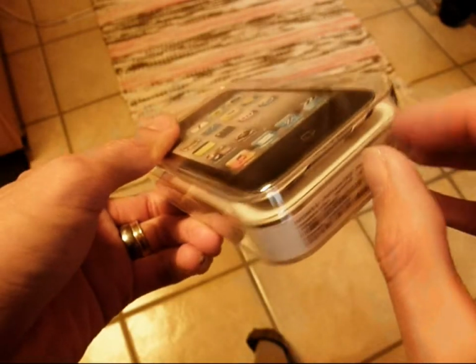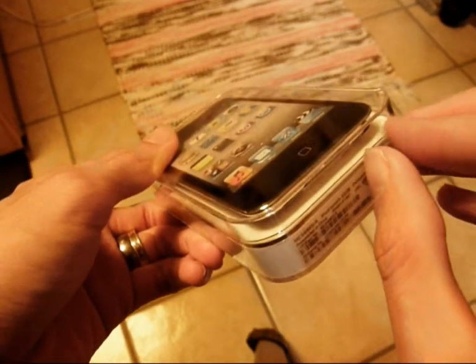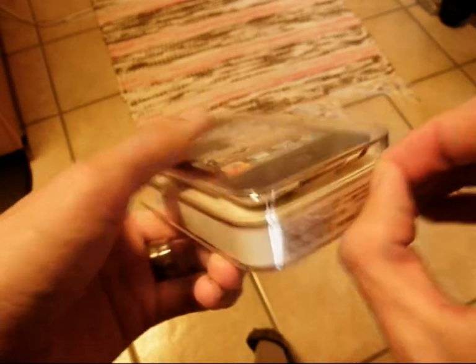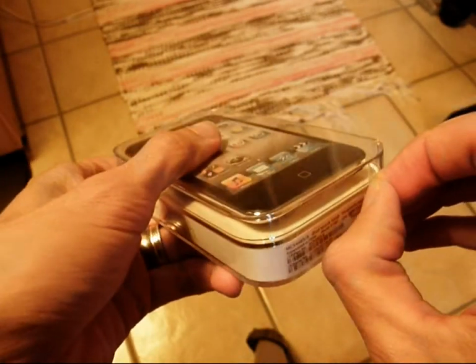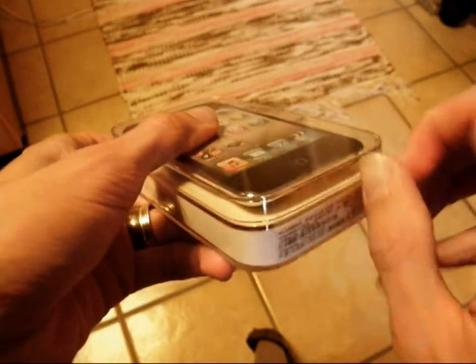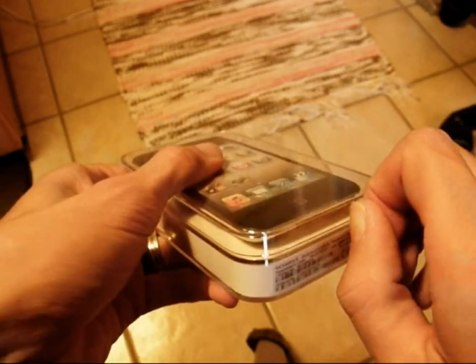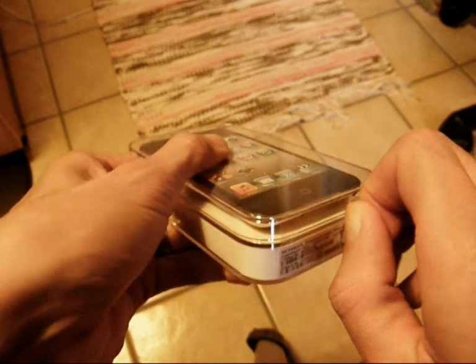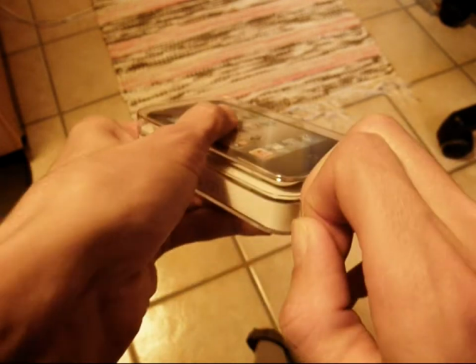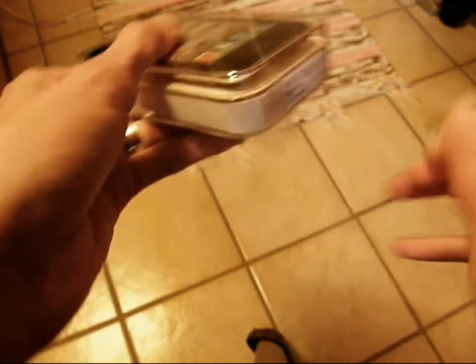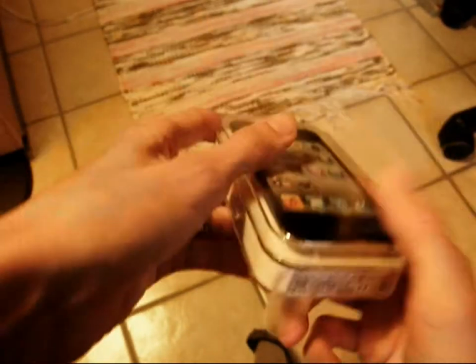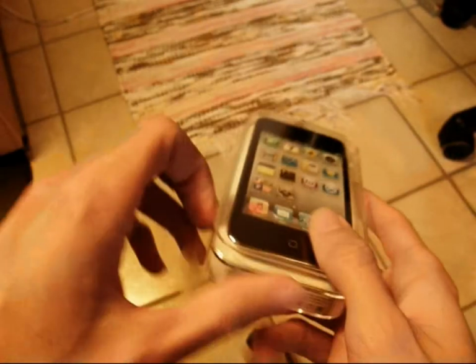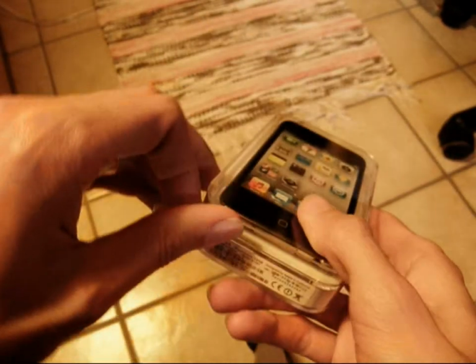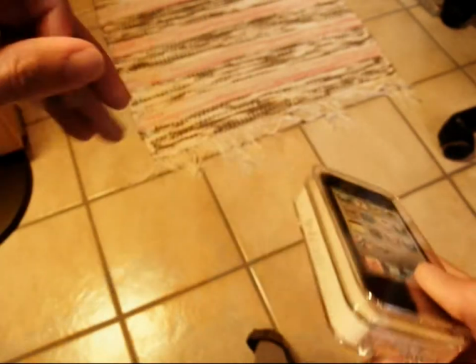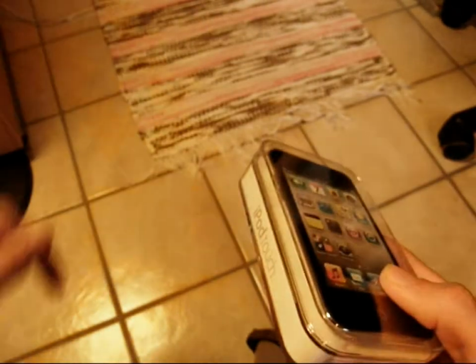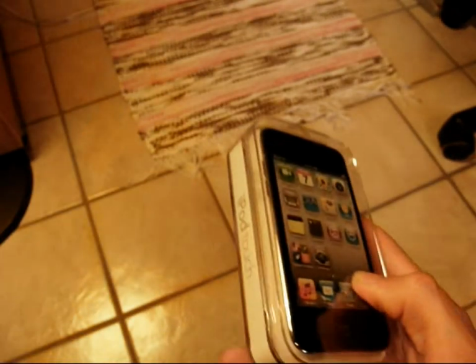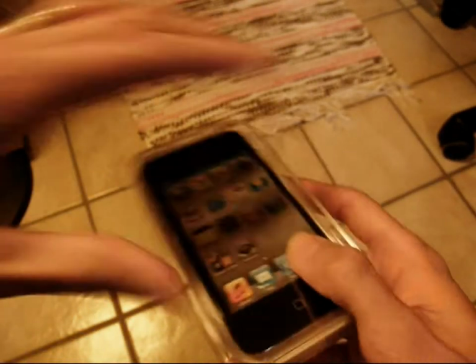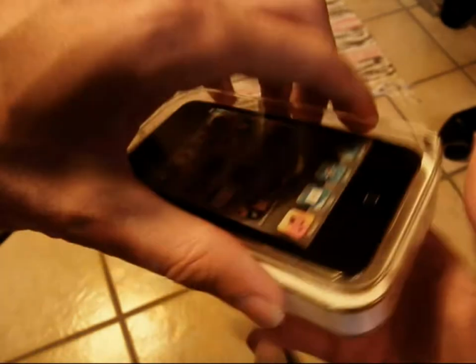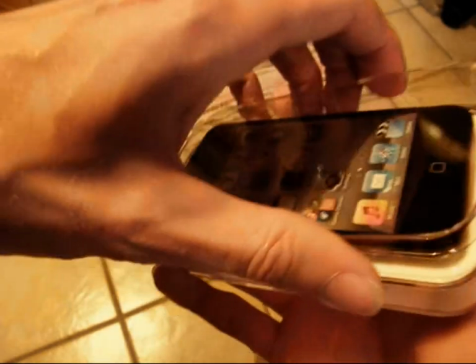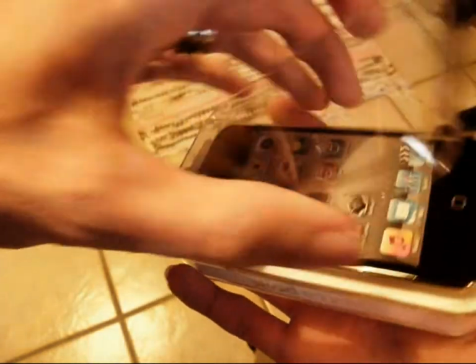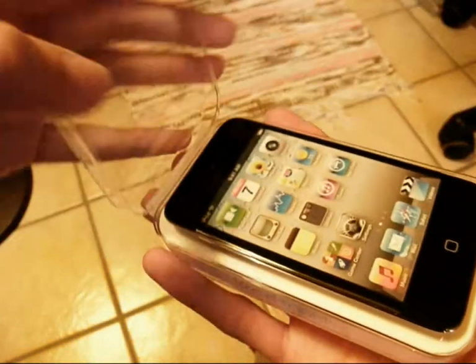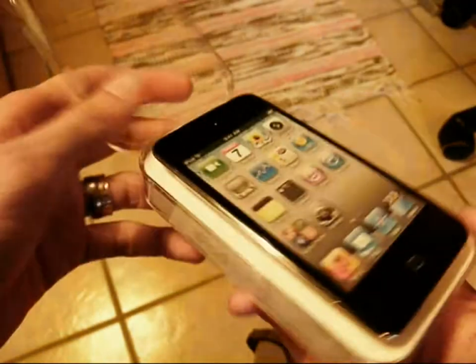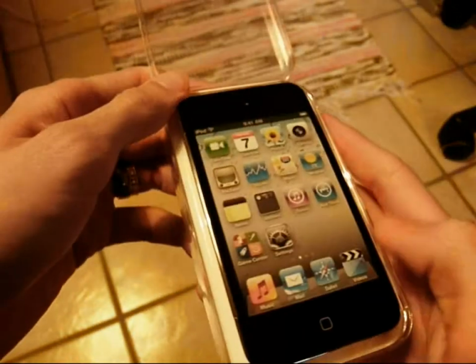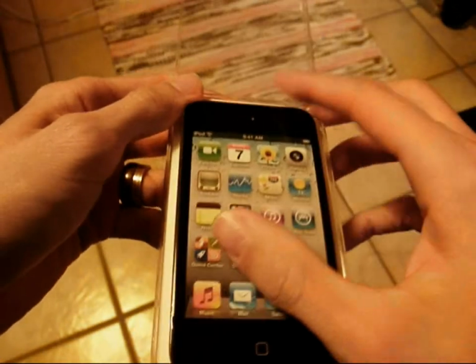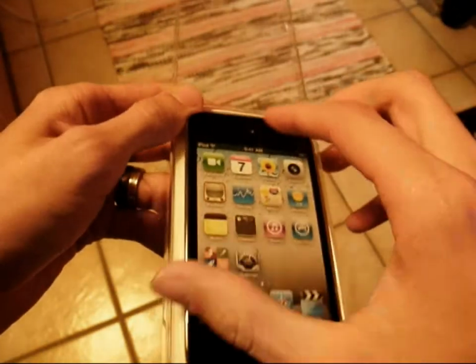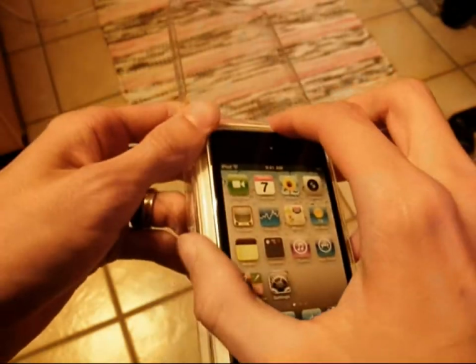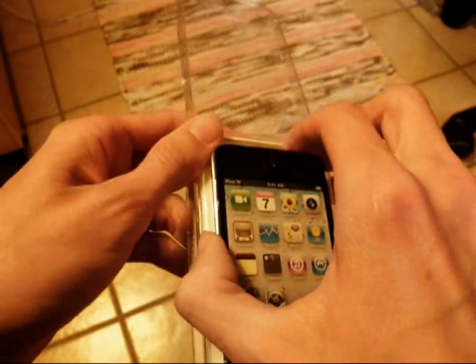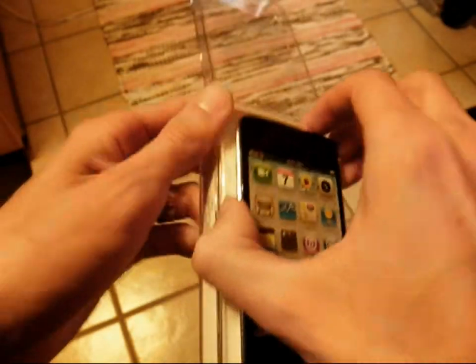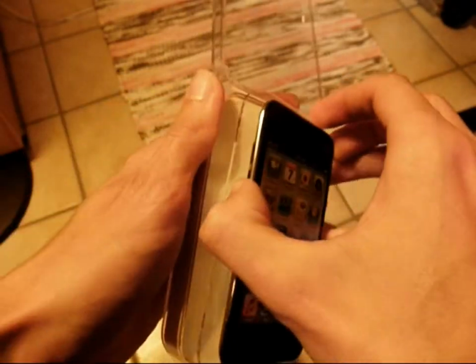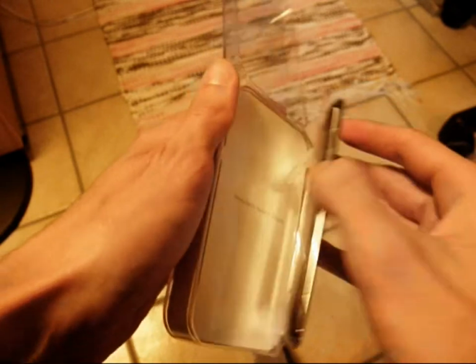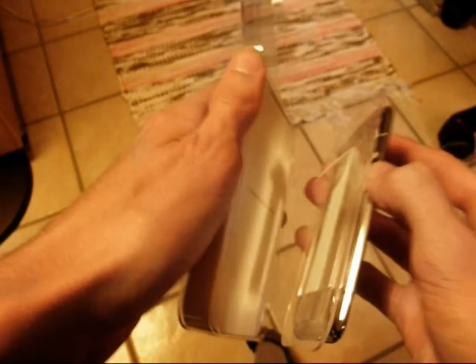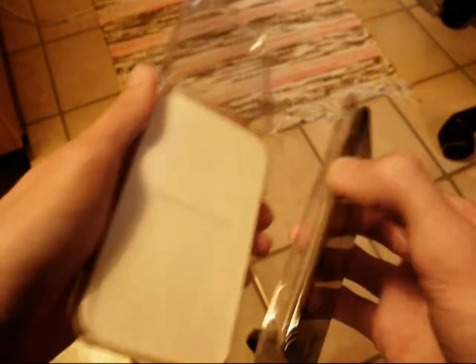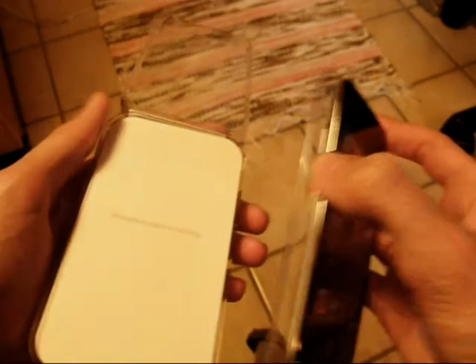Let's get this open — some tape — opens easily. Here it is.